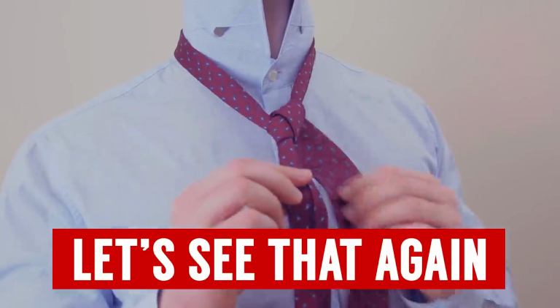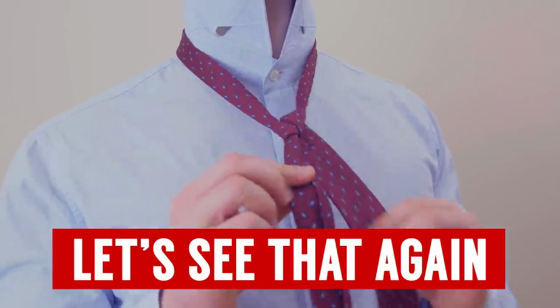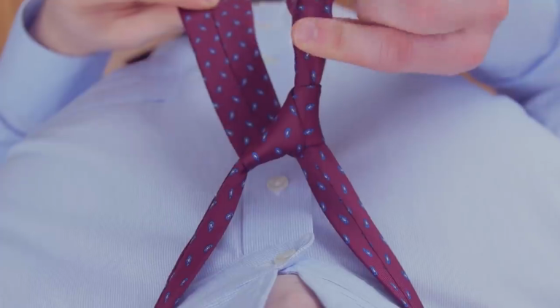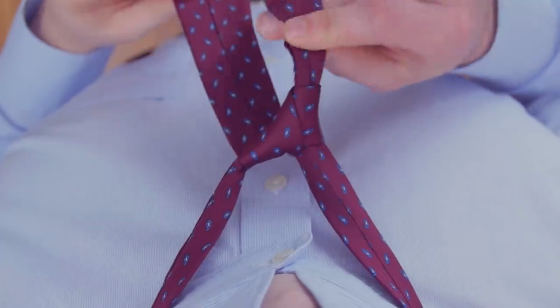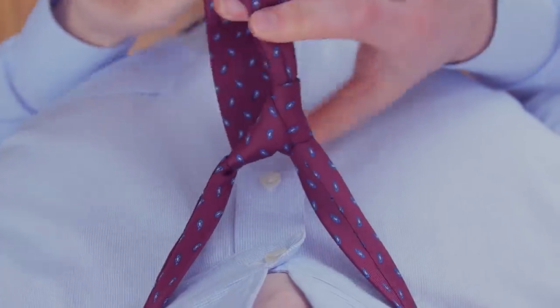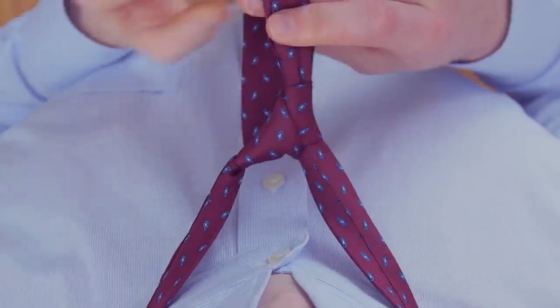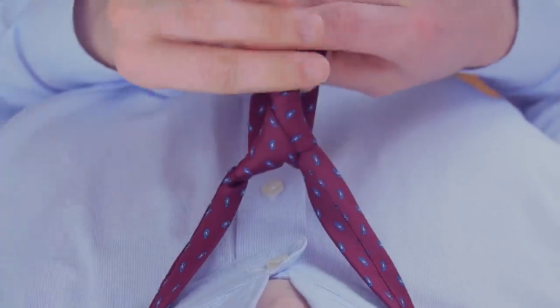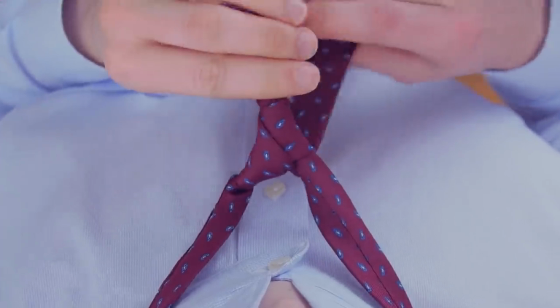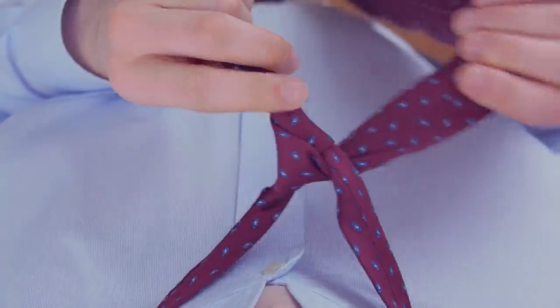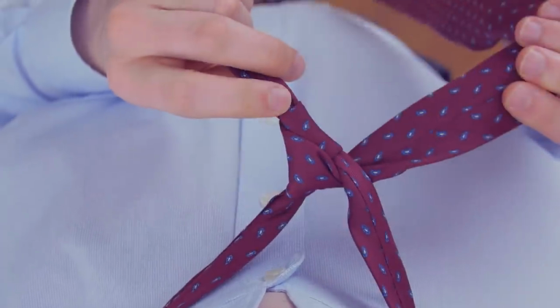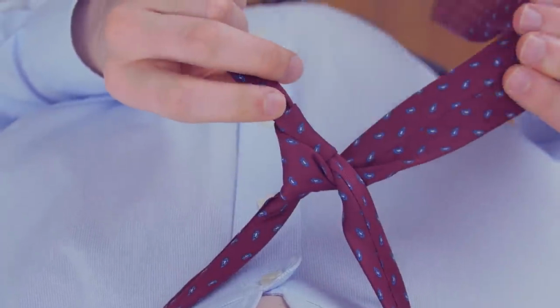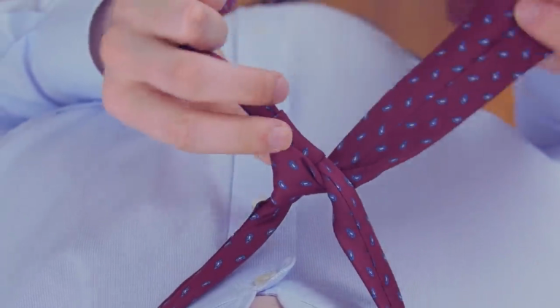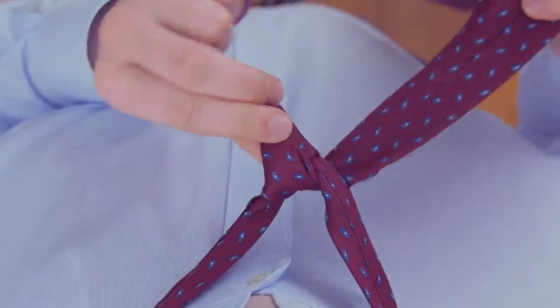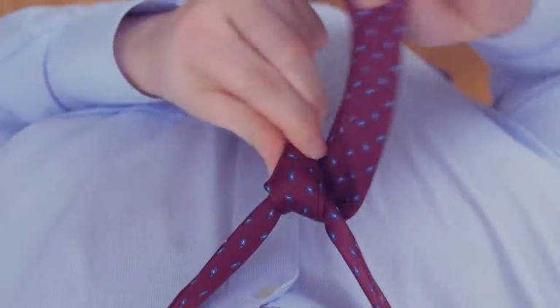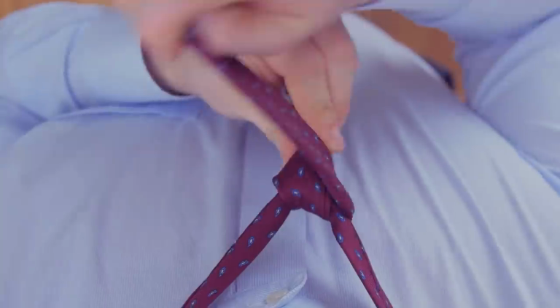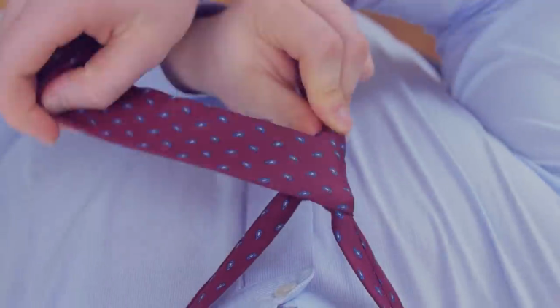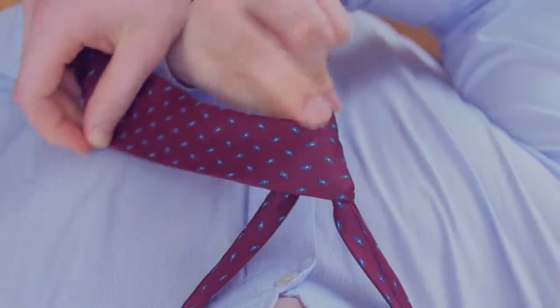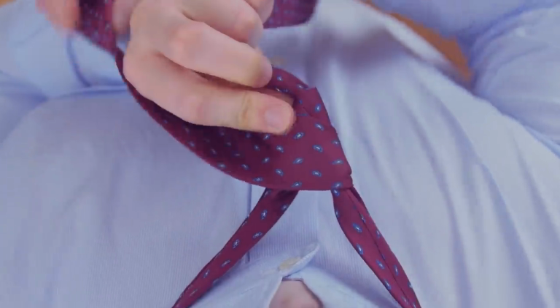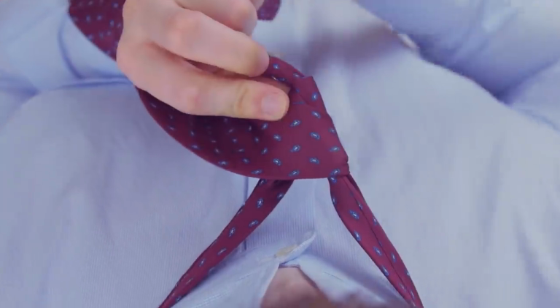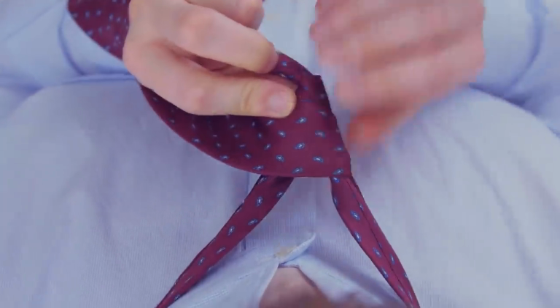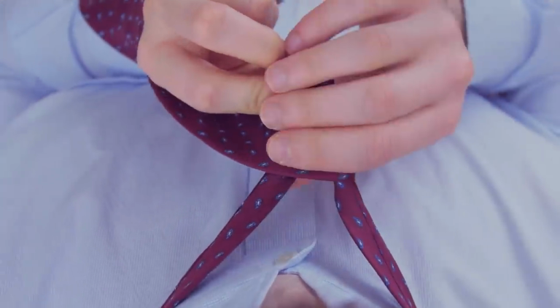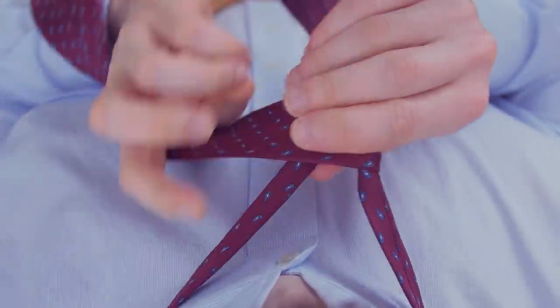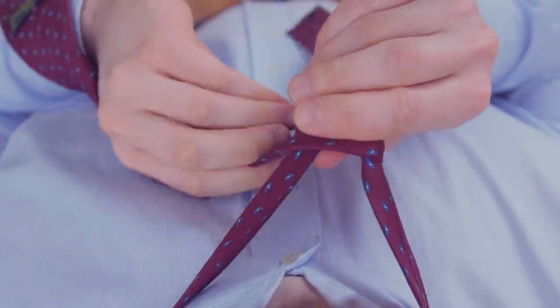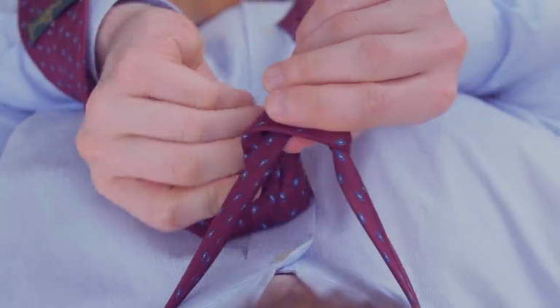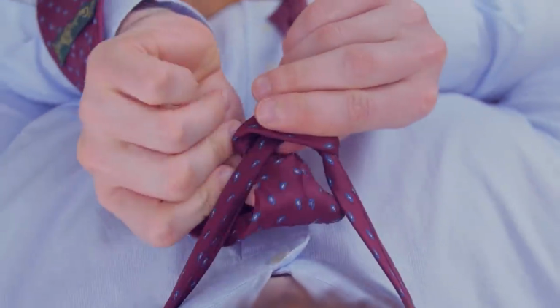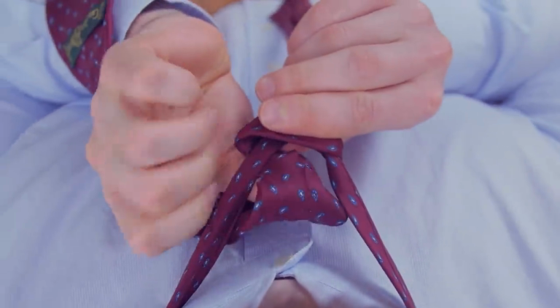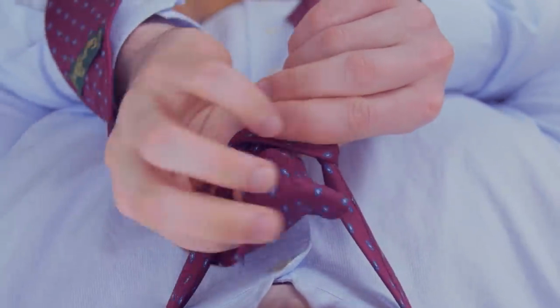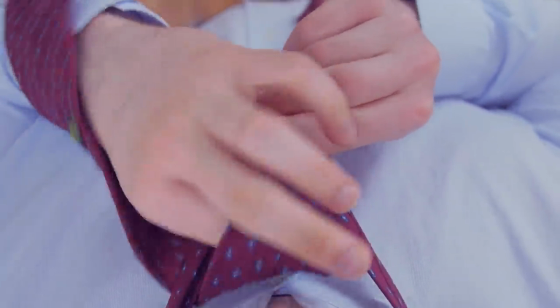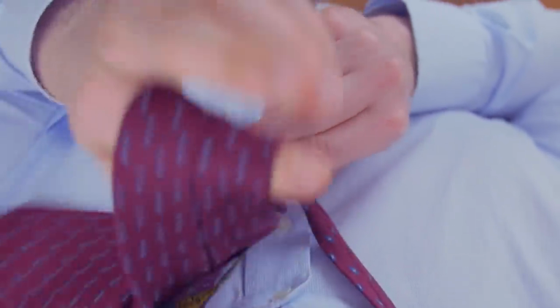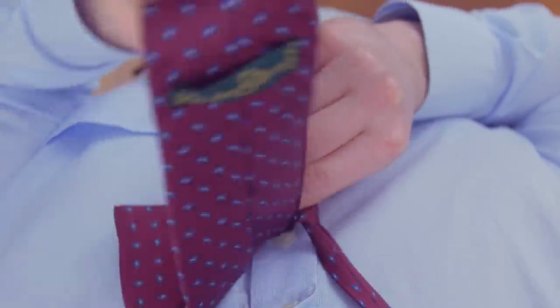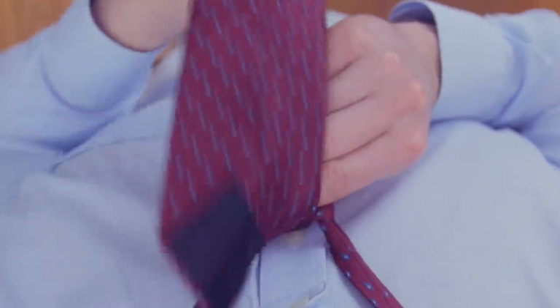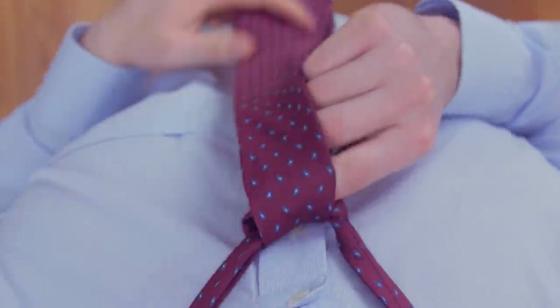Bring the wide end behind the narrow end again before crossing it in front of the narrow end. Now, take the wide end under and through the neck opening.